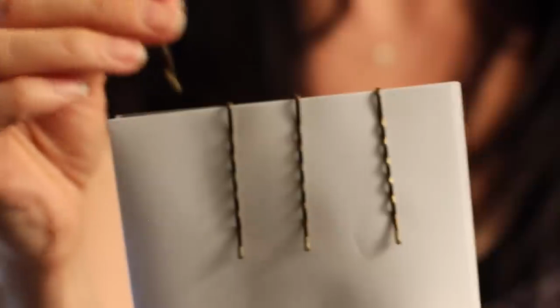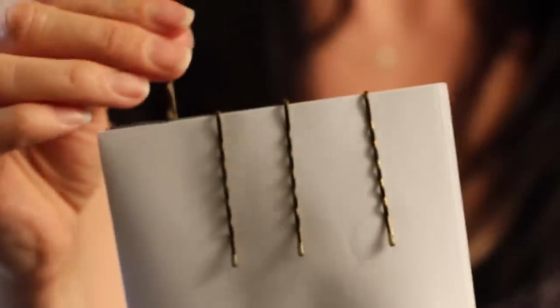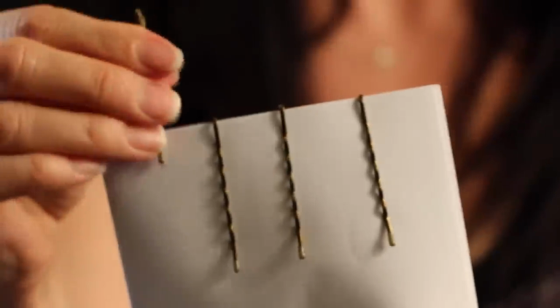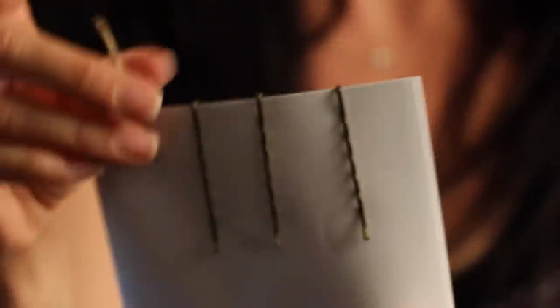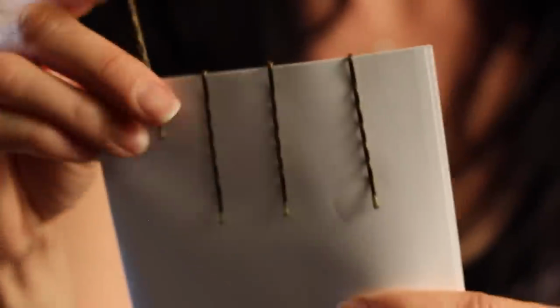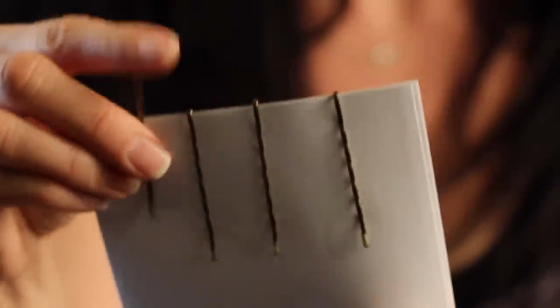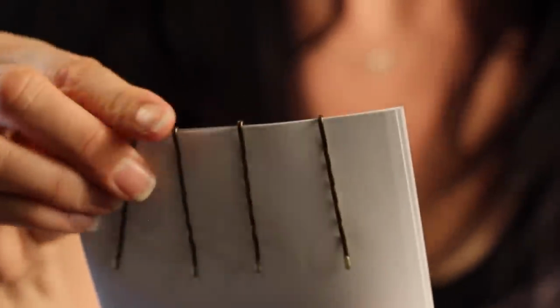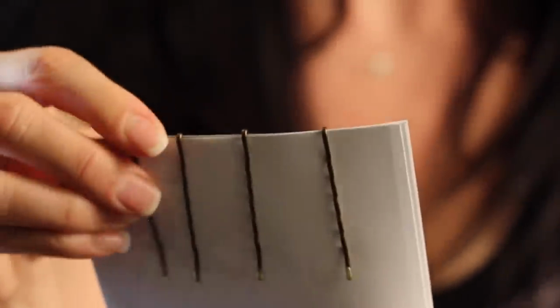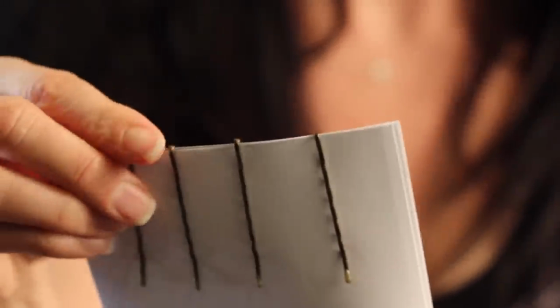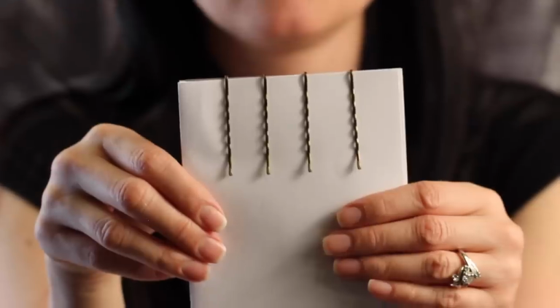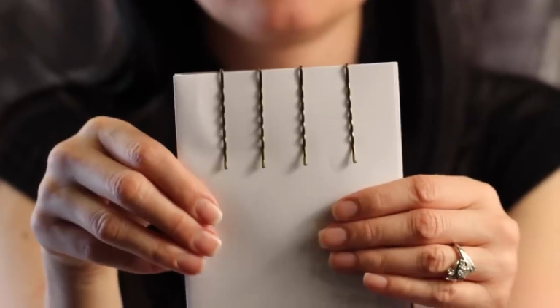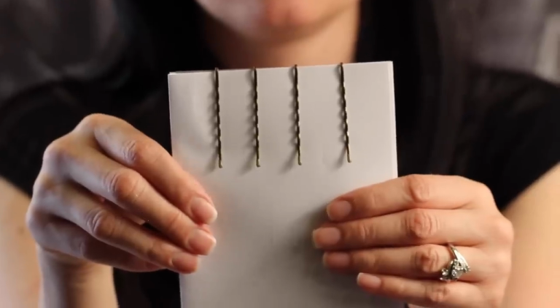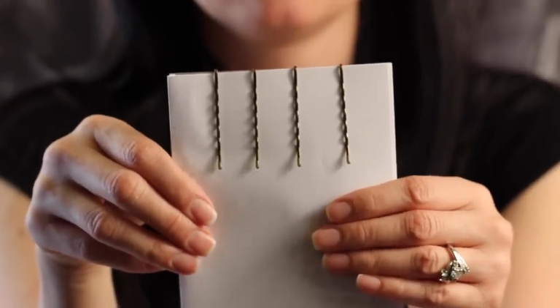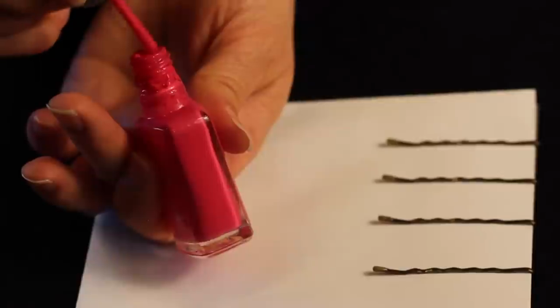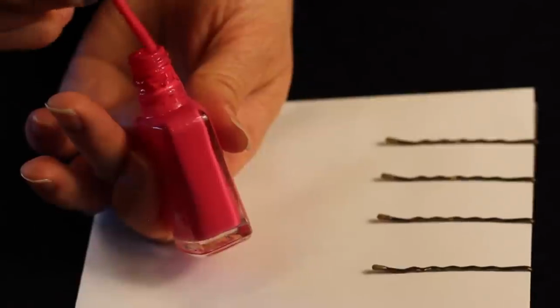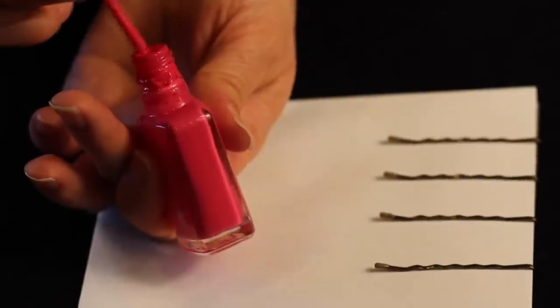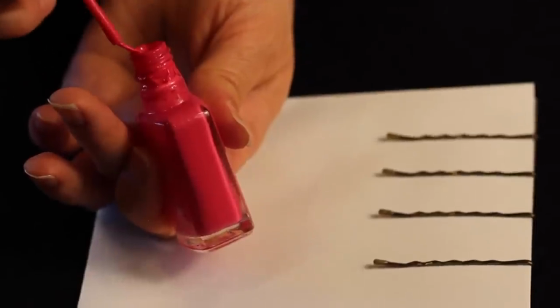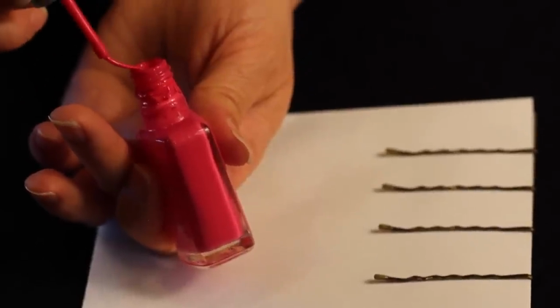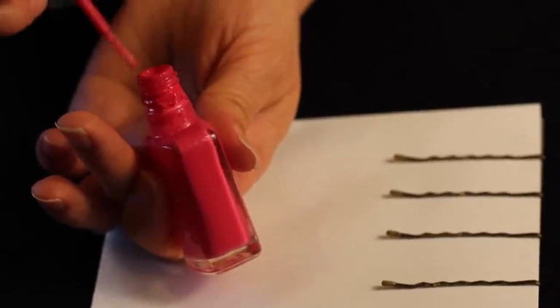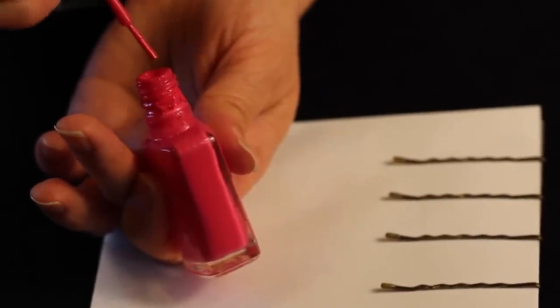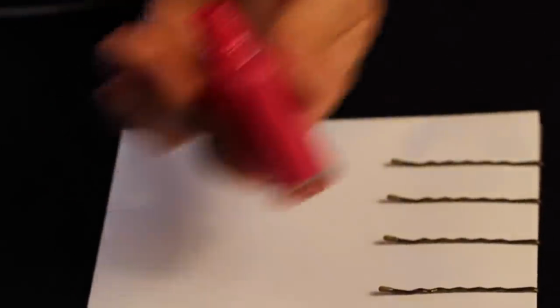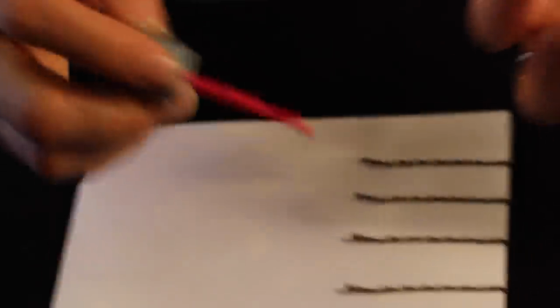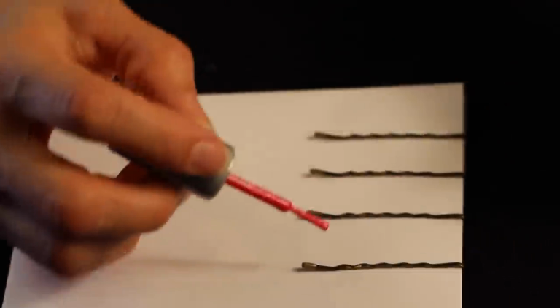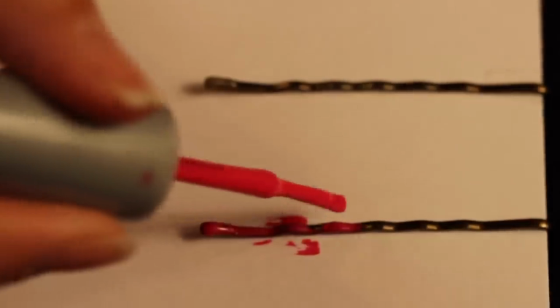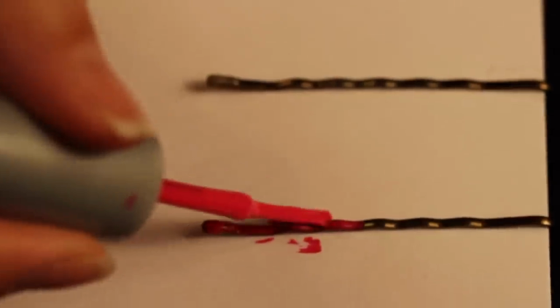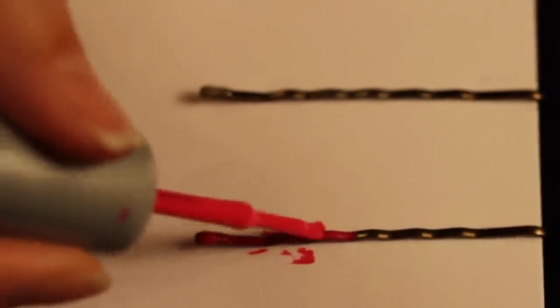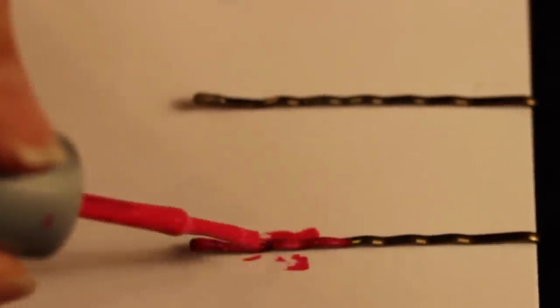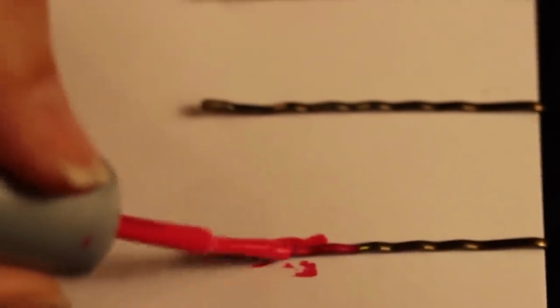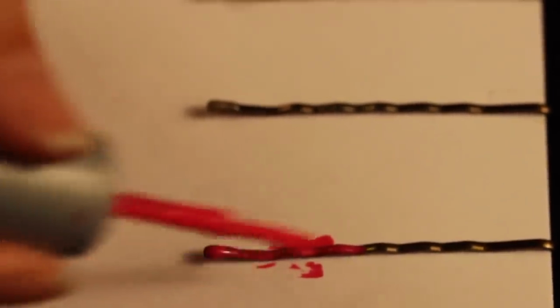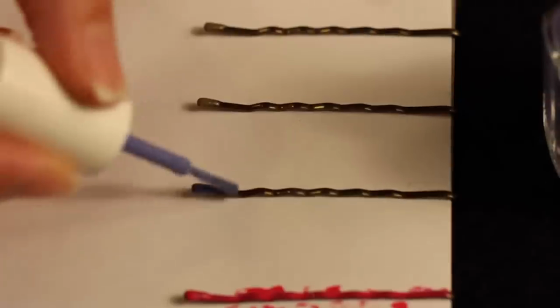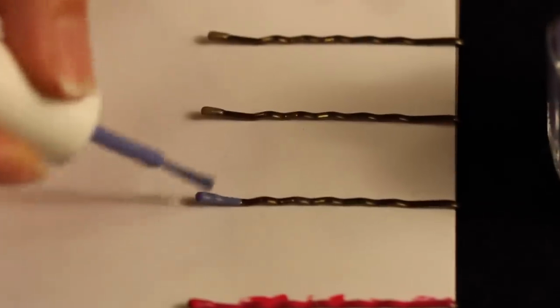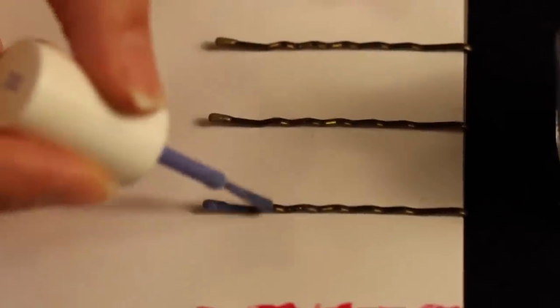This will allow us to paint the bobby pins over the piece of paper and then slide the paper out to let the bobby pins dry, so that the bobby pins don't stick to the piece of paper.